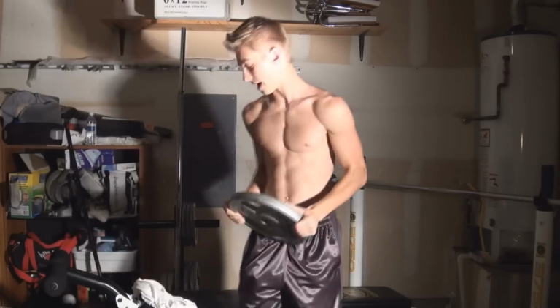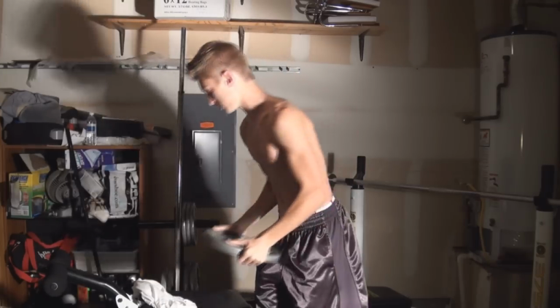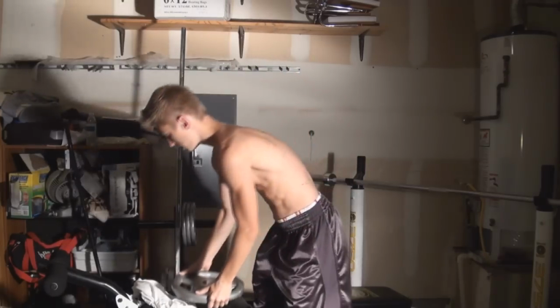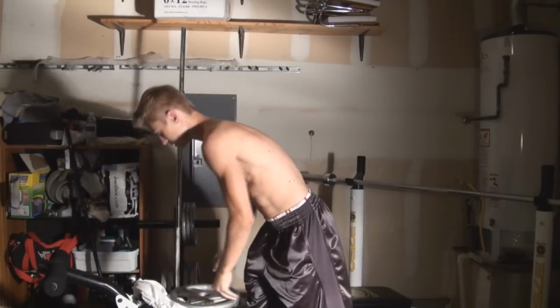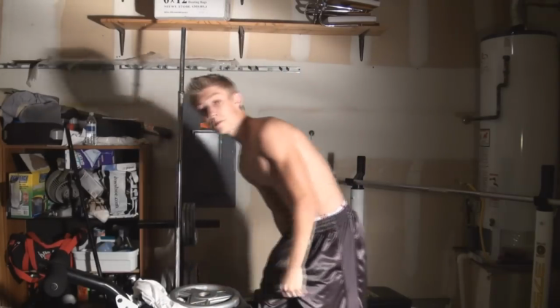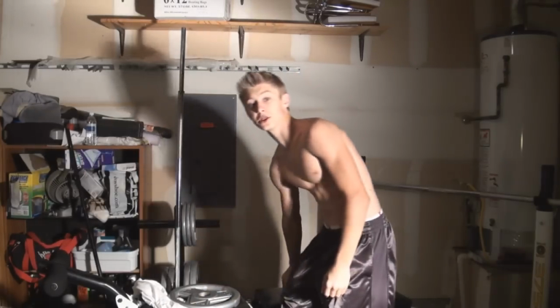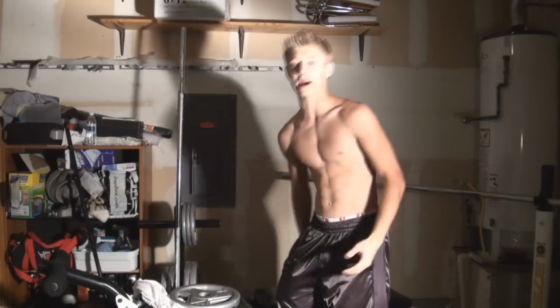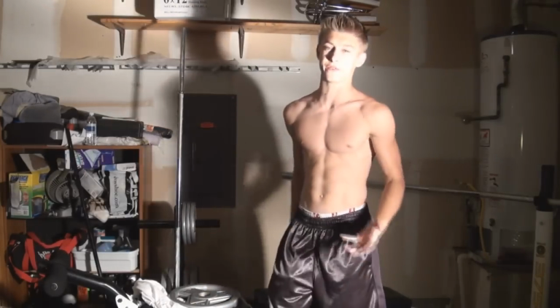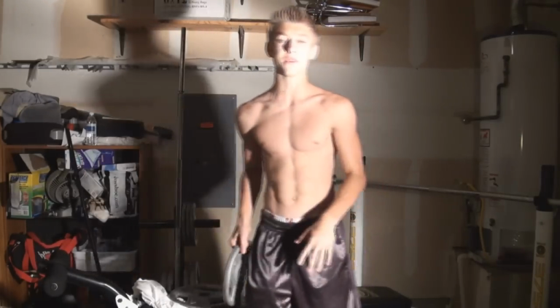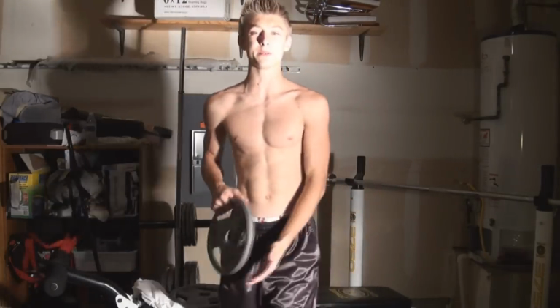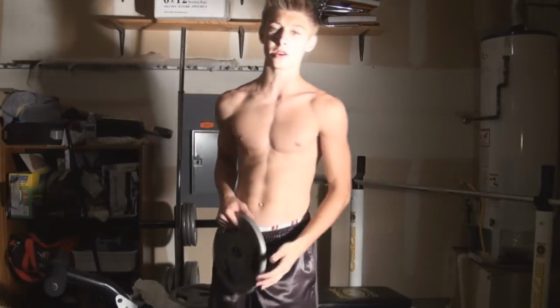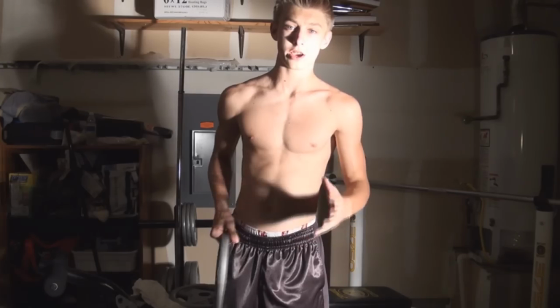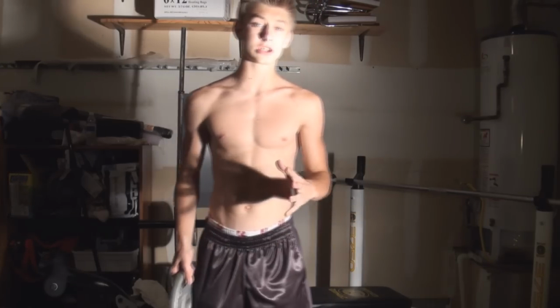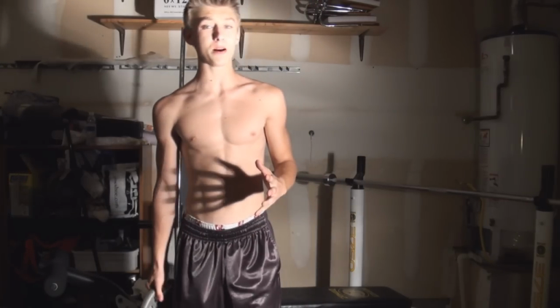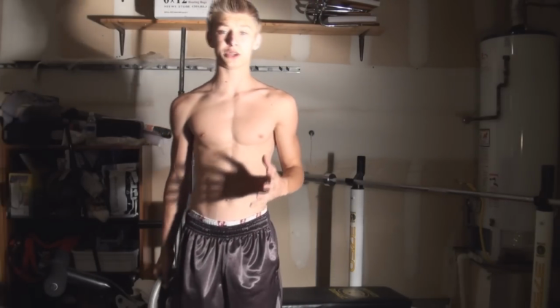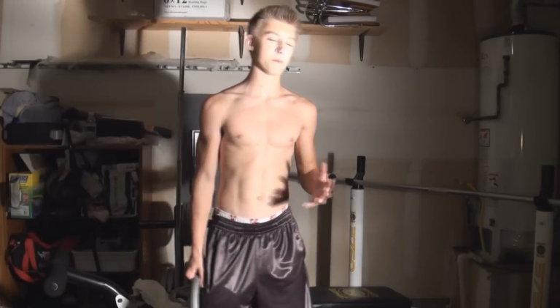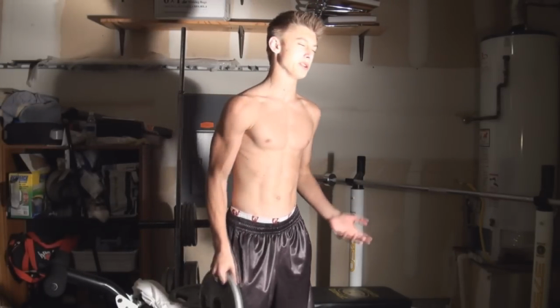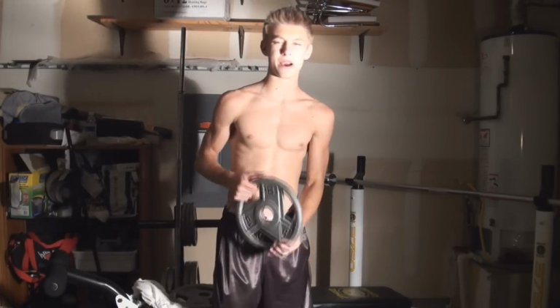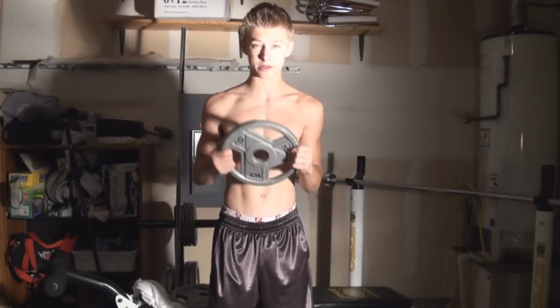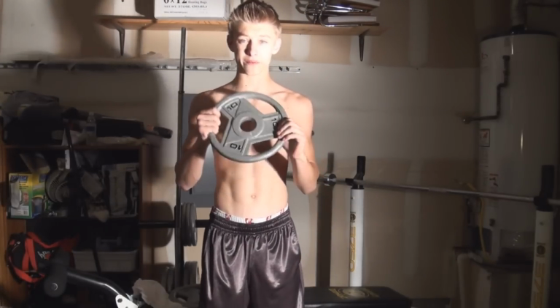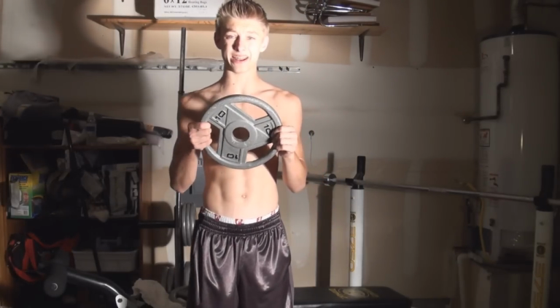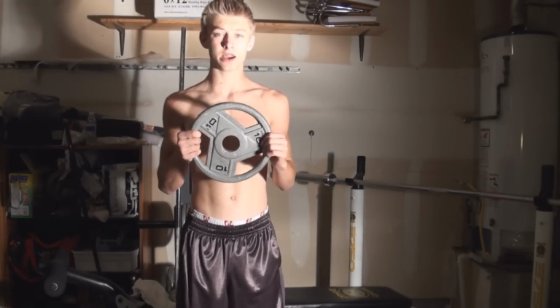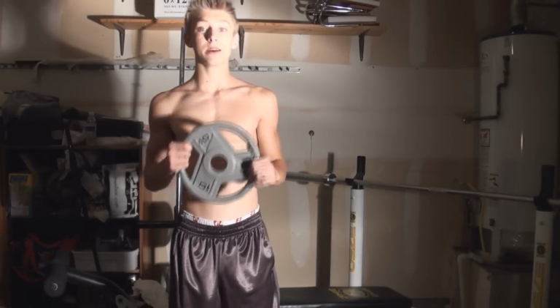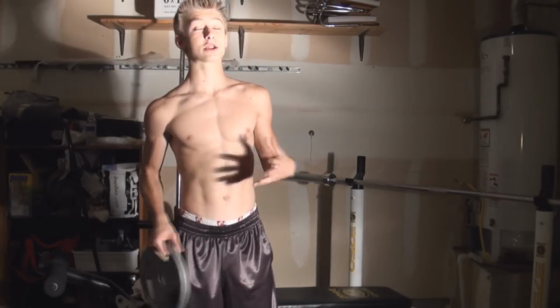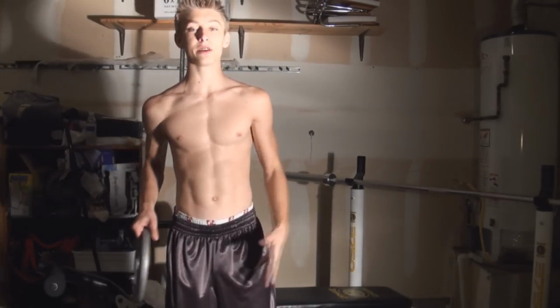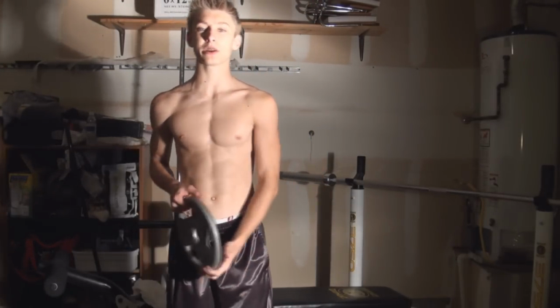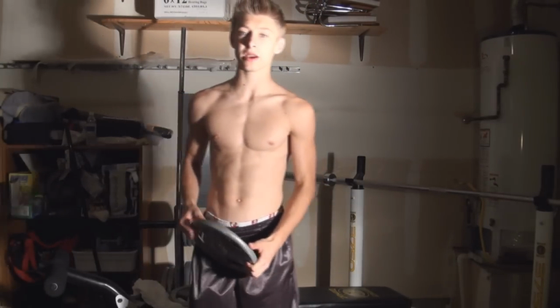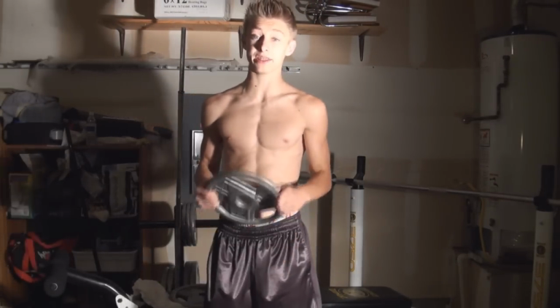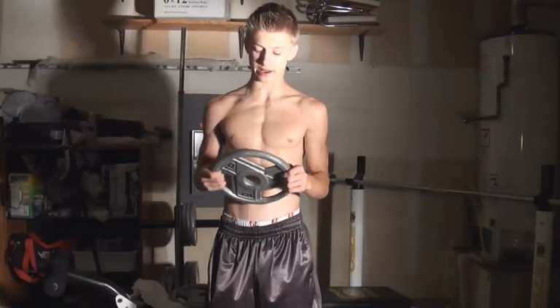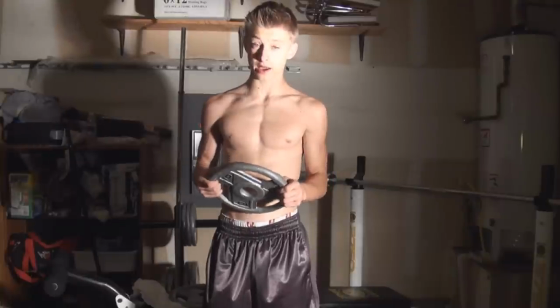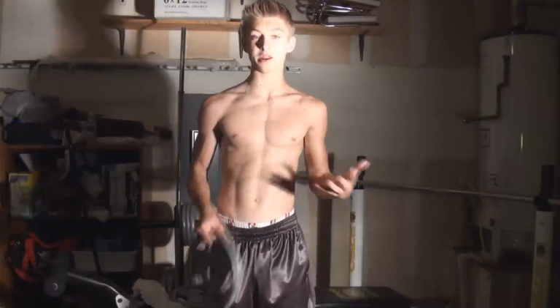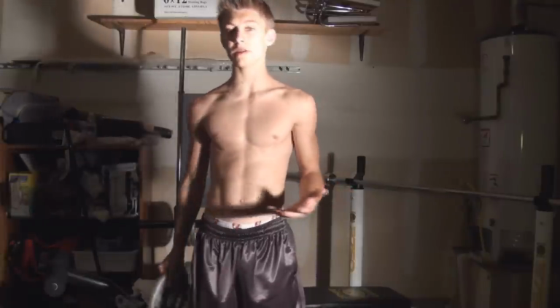At first you might not be able to do the 25-pound plate if you've never done this before — there's a slight possibility you will not be able to do the 25, so we have the 10. First time I ever did this workout I did the 10; I could not do the 25.